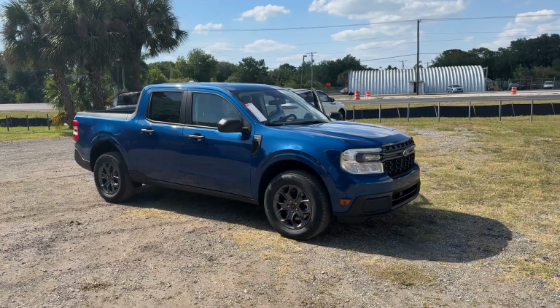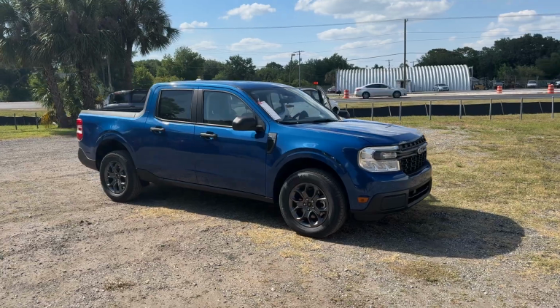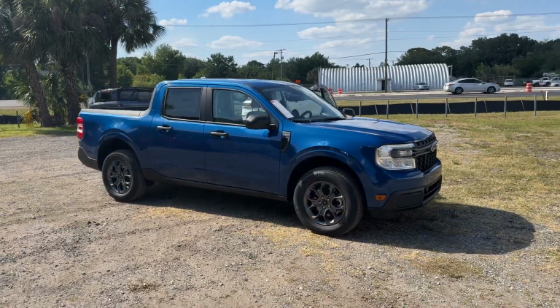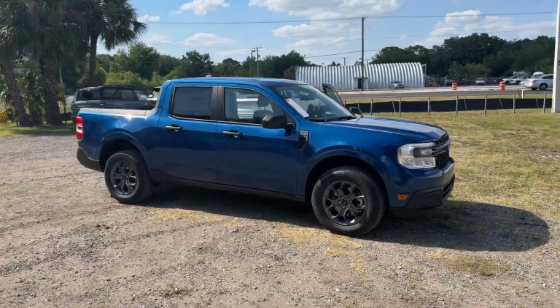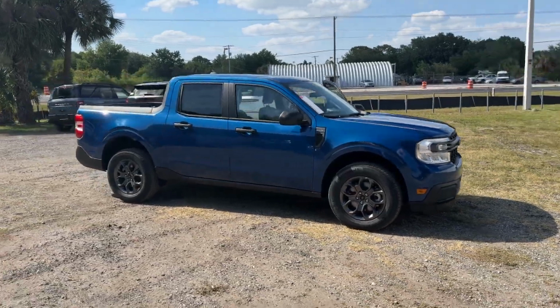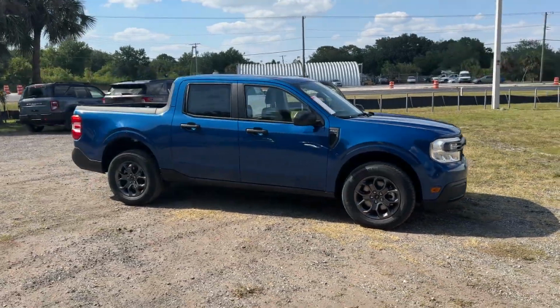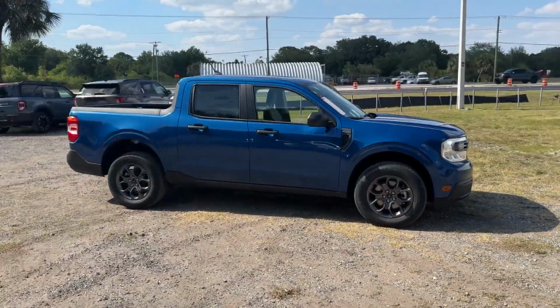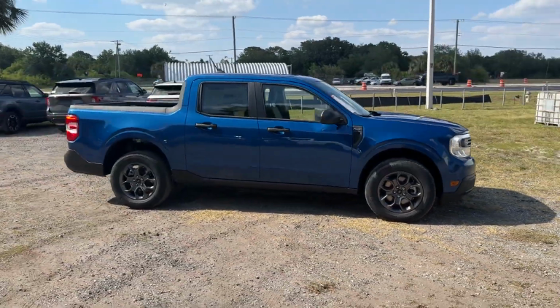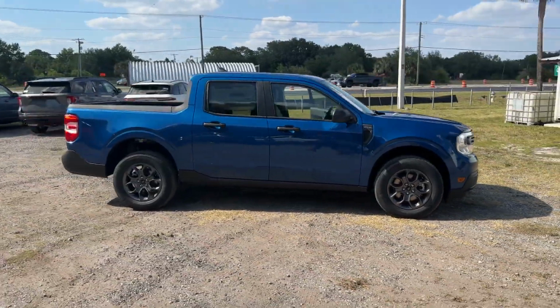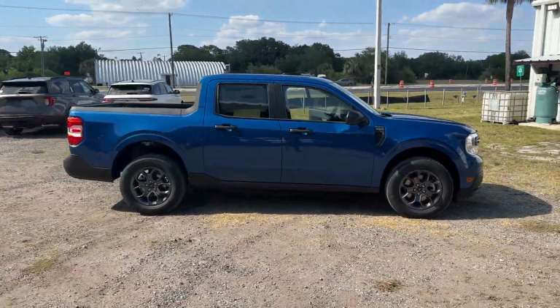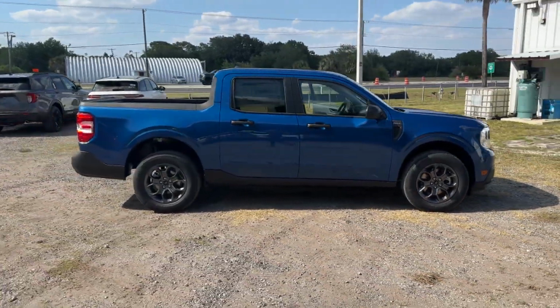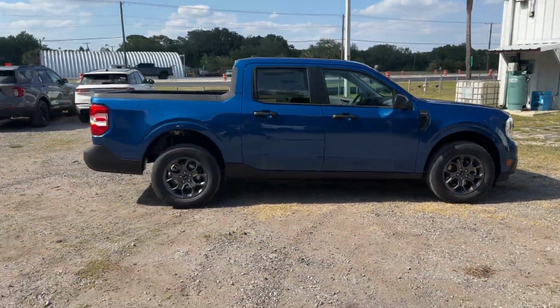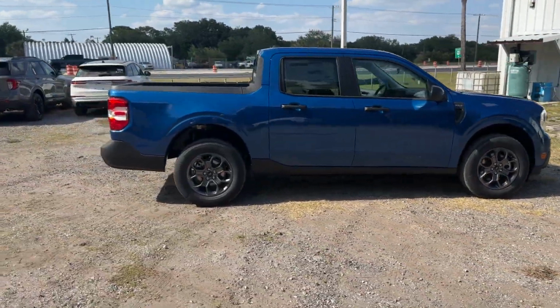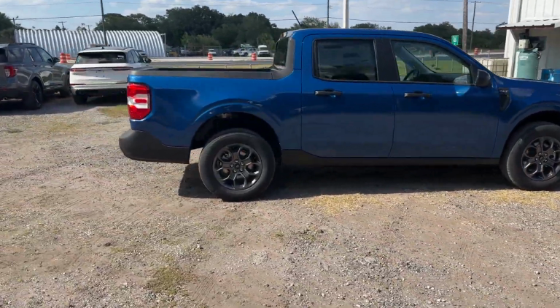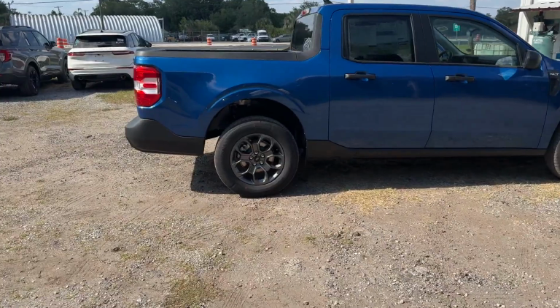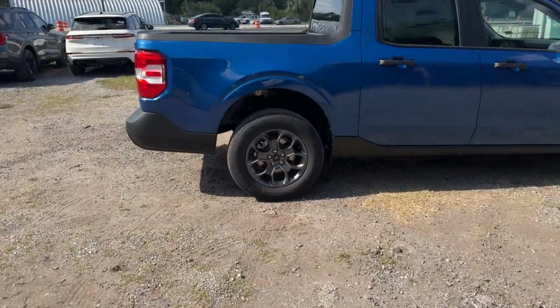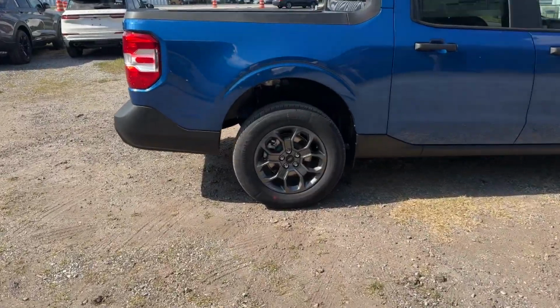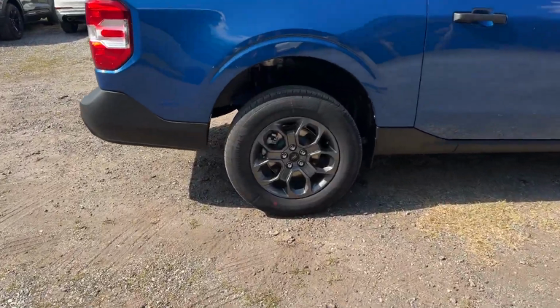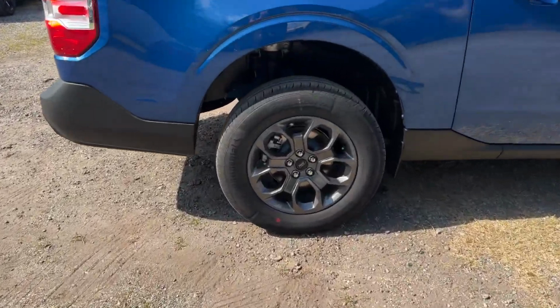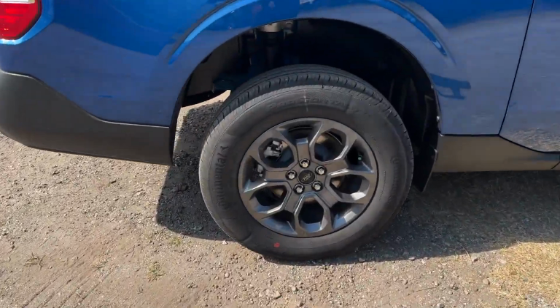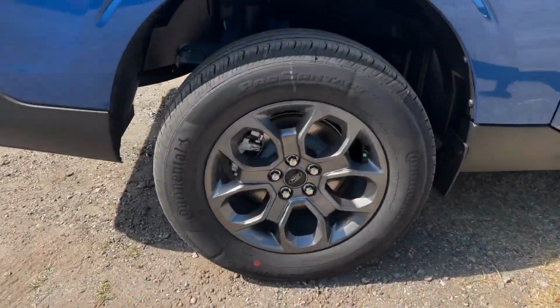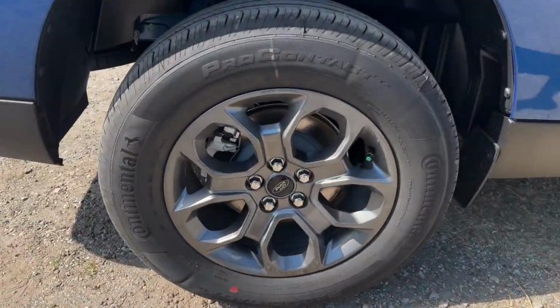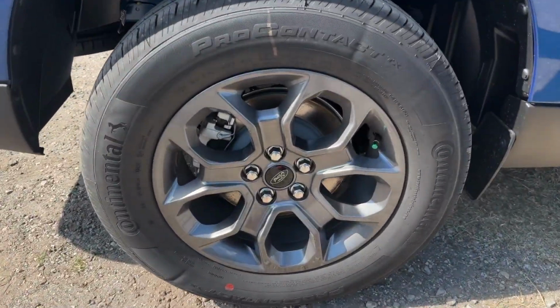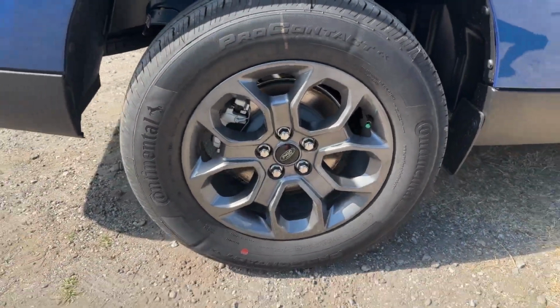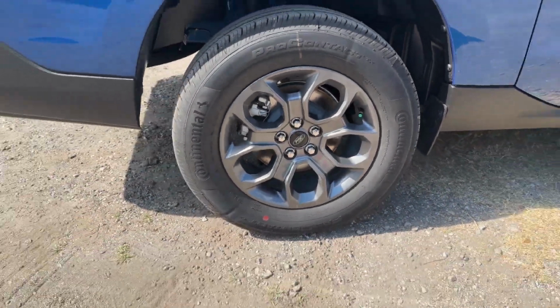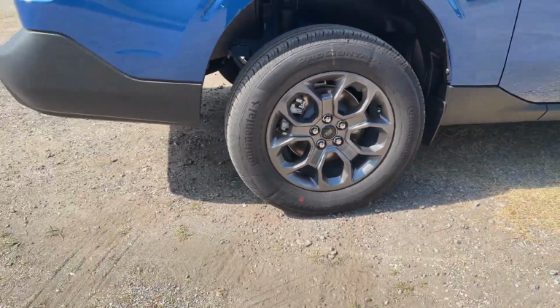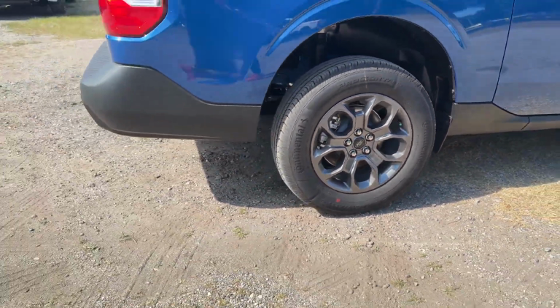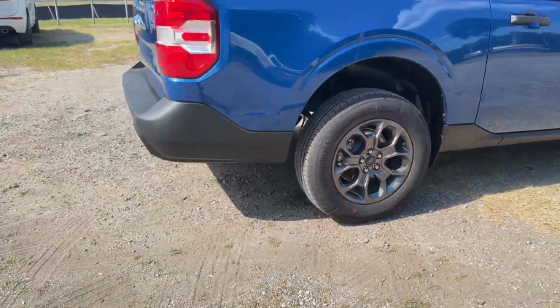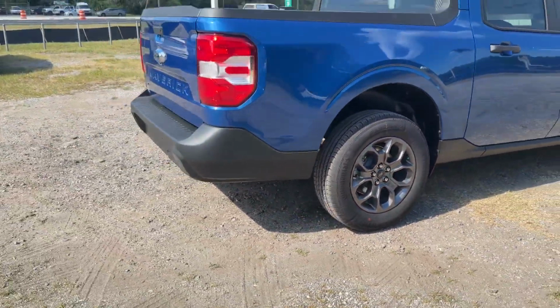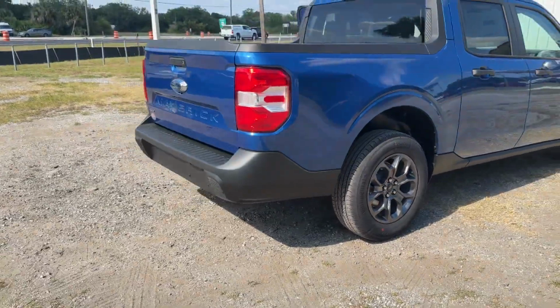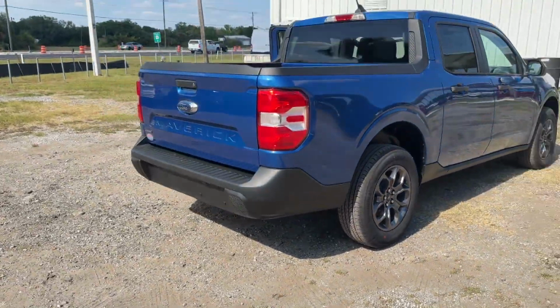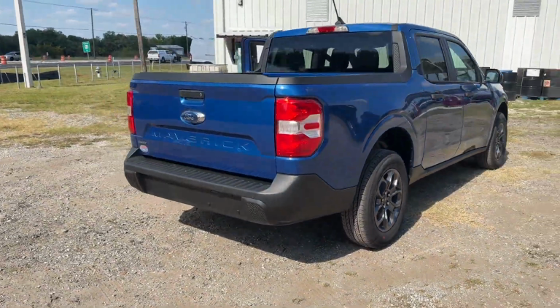2024 Ford Maverick. This pickup truck offers two full rows of seating for premium comfort. It was cleverly designed with details that delight any driver.